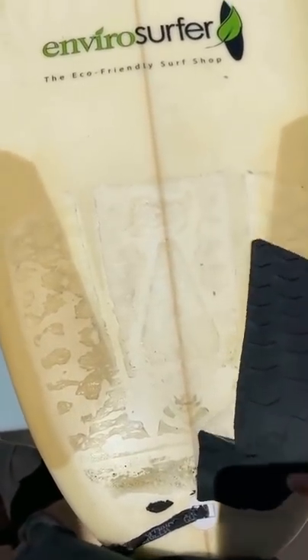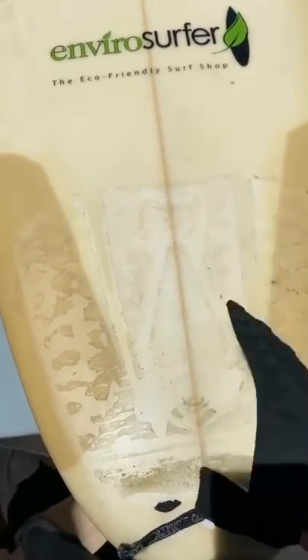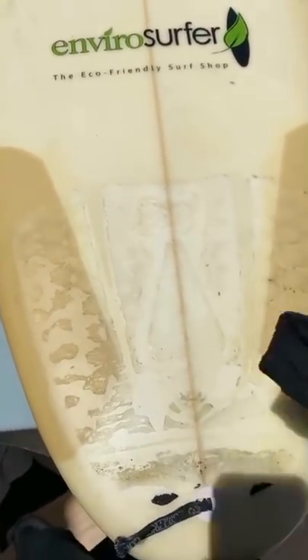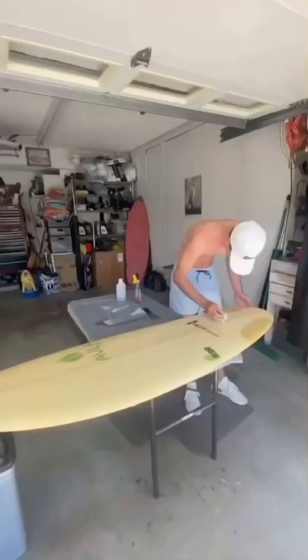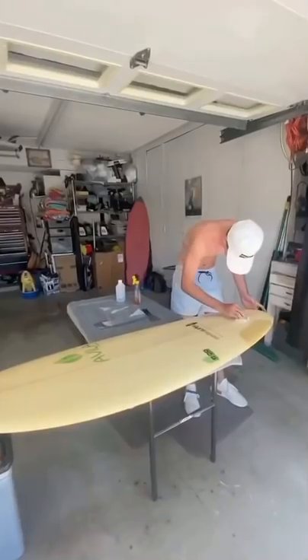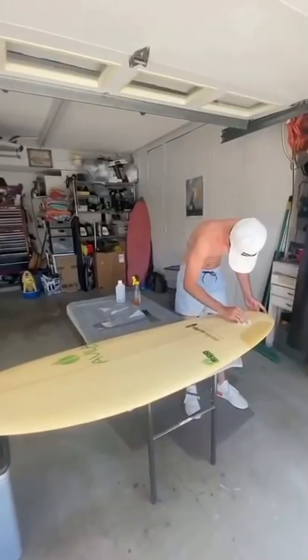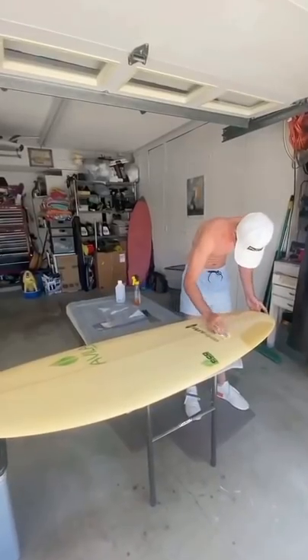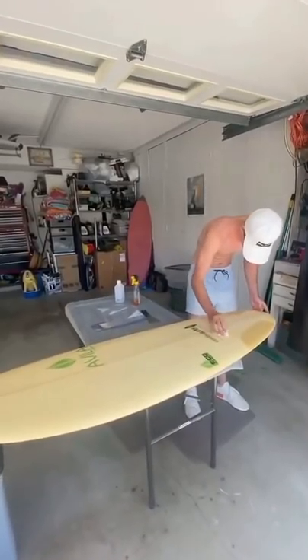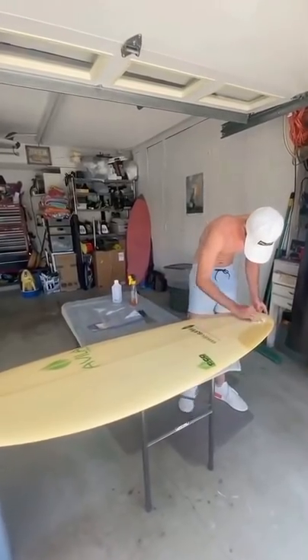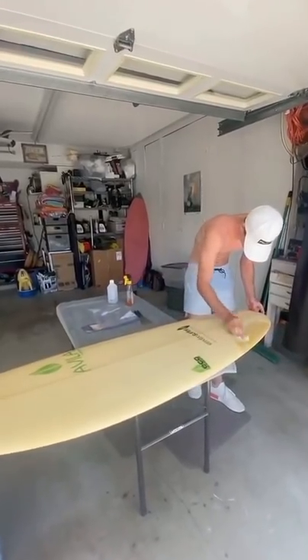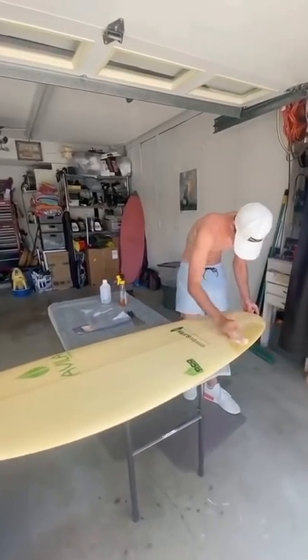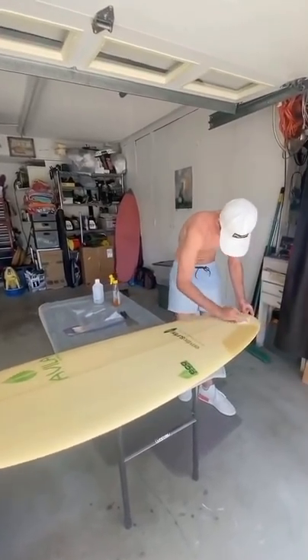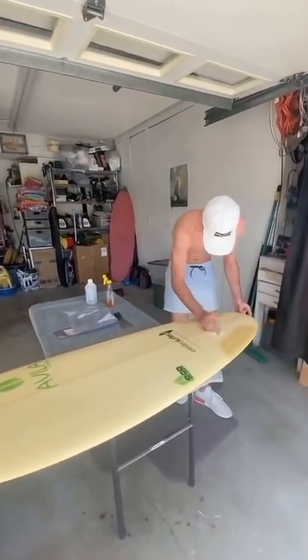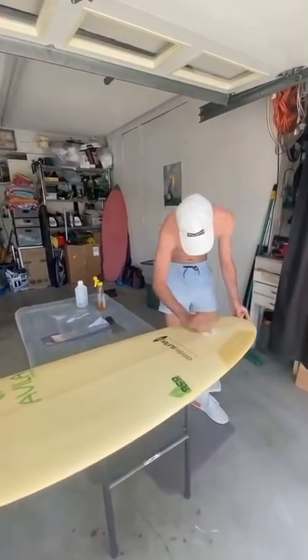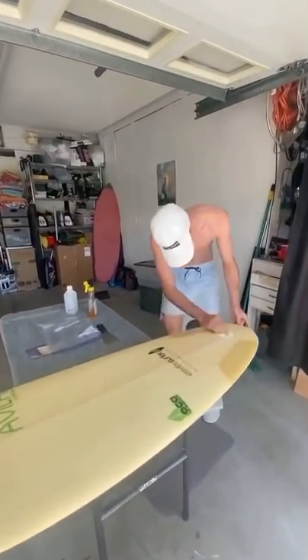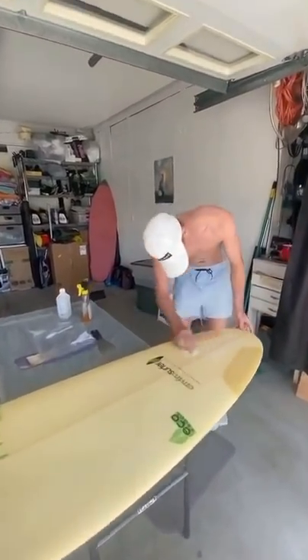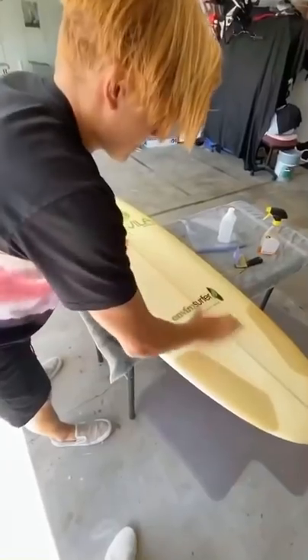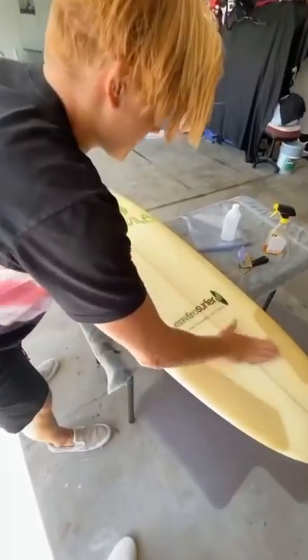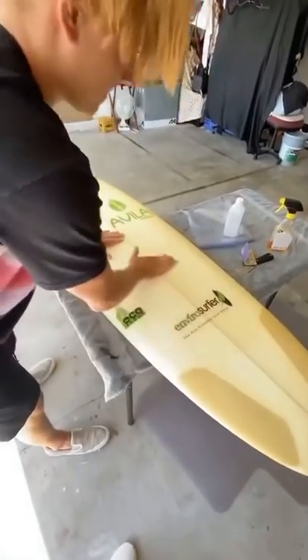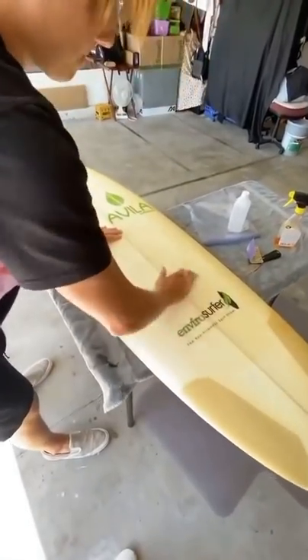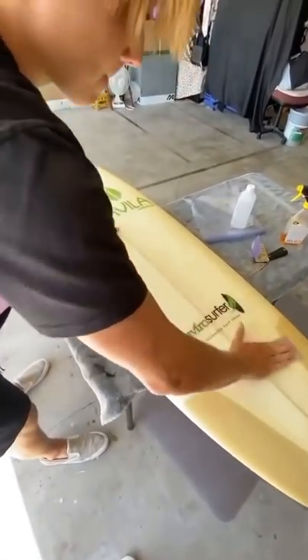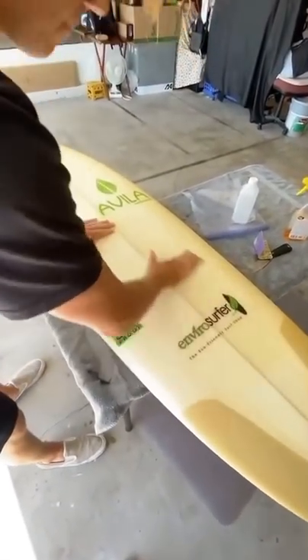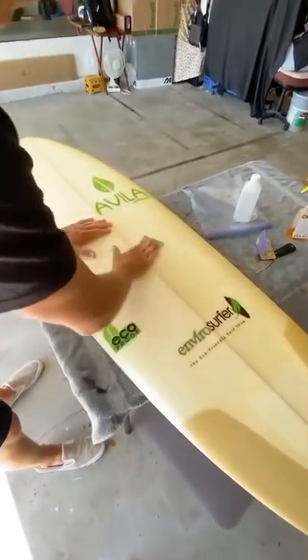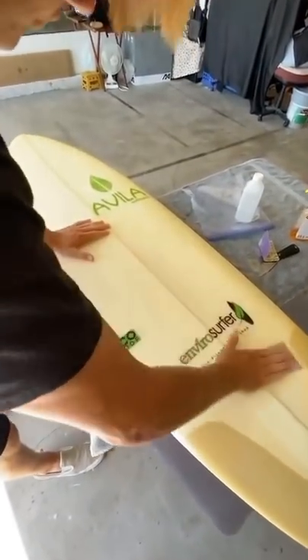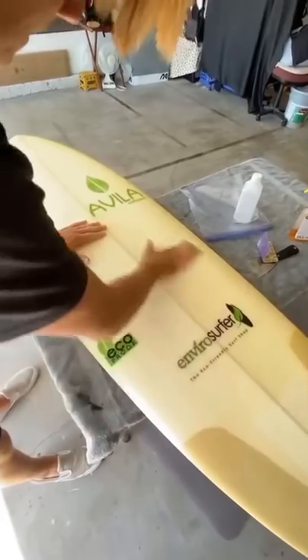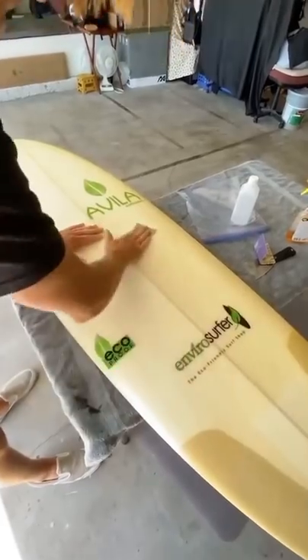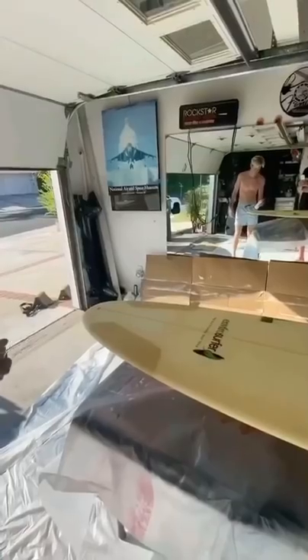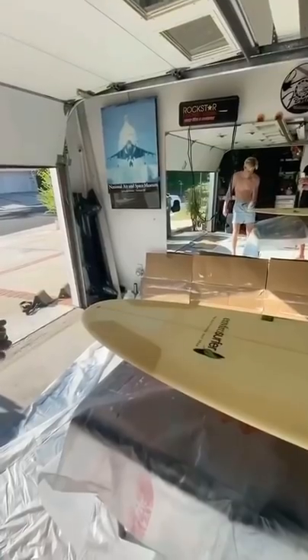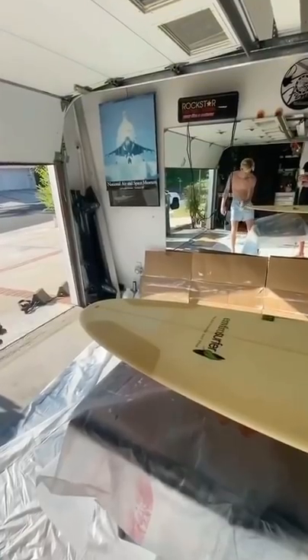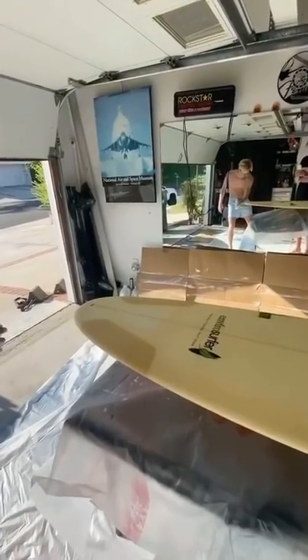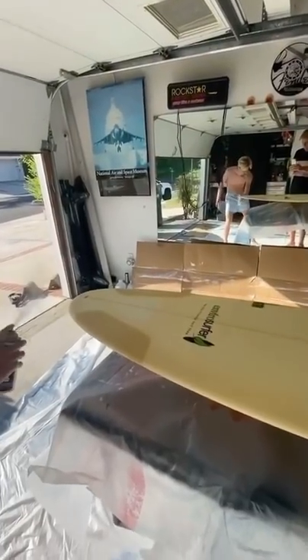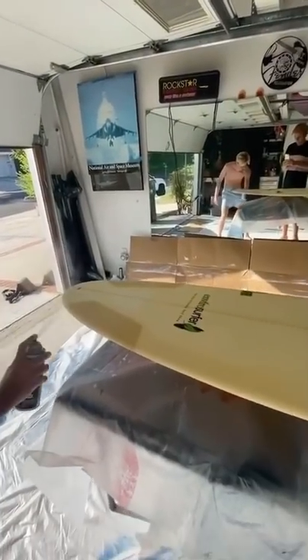For prep, all we had to do was clean the entire board down with rubbing alcohol, and then I sanded the board down so that the paint would stick to it really well.